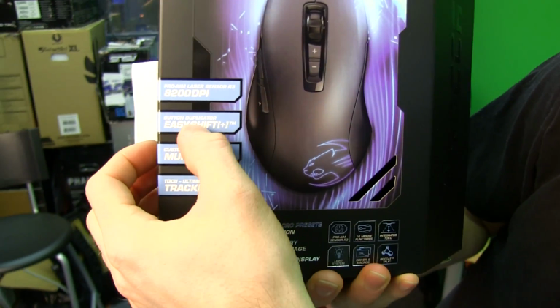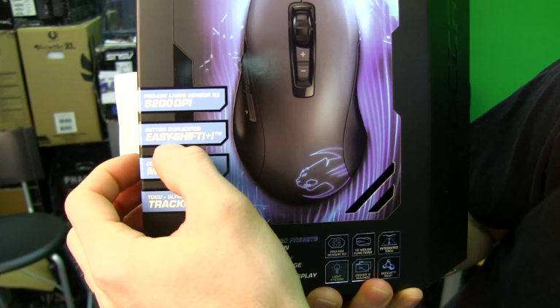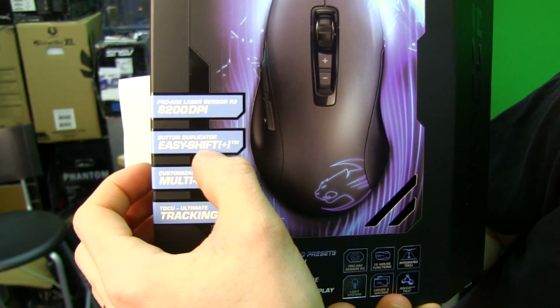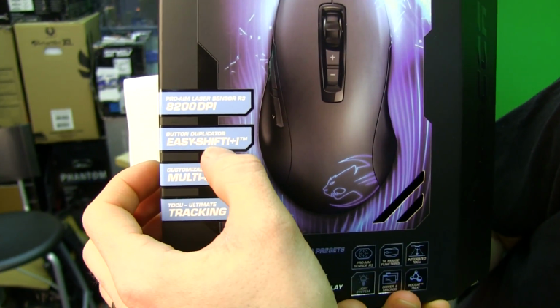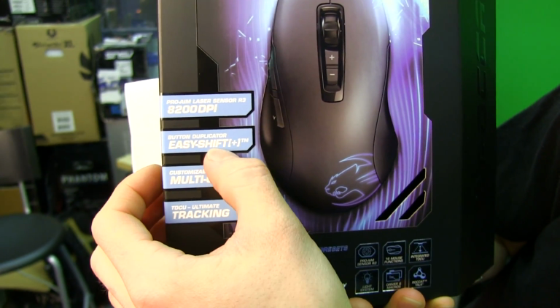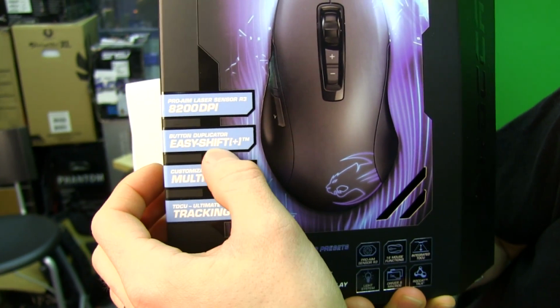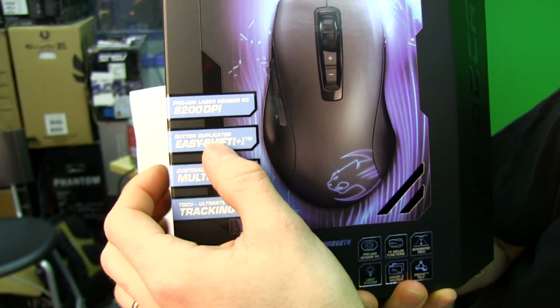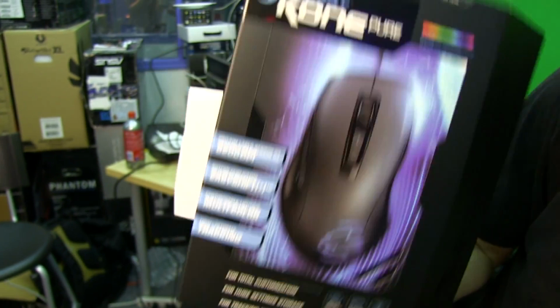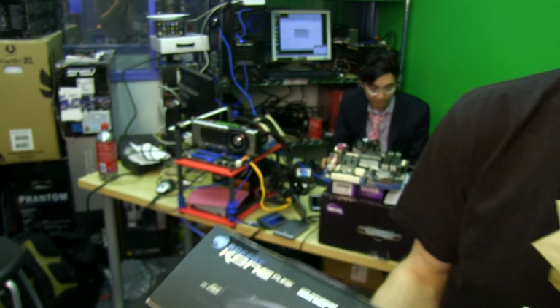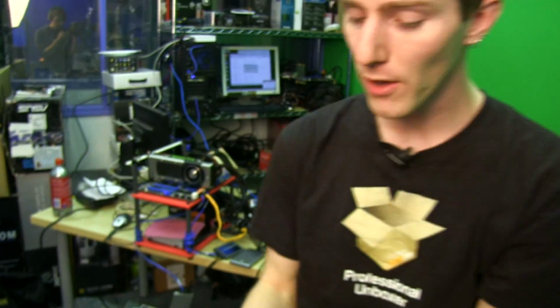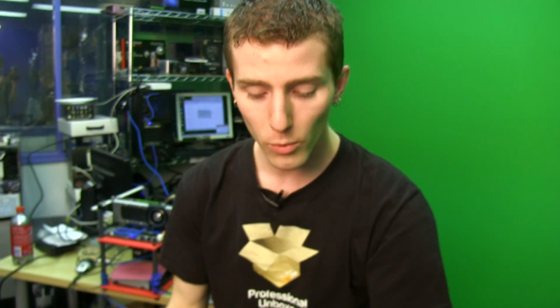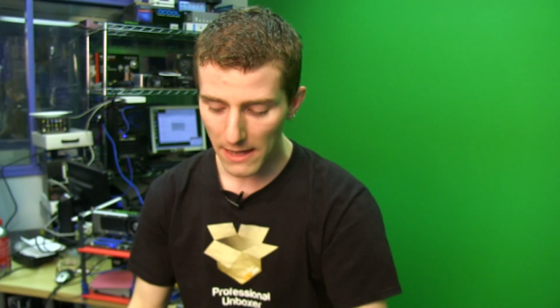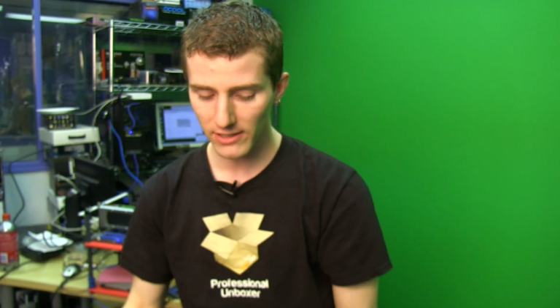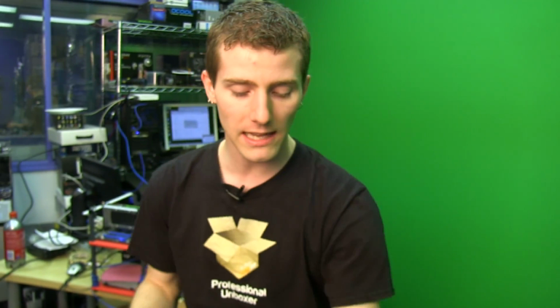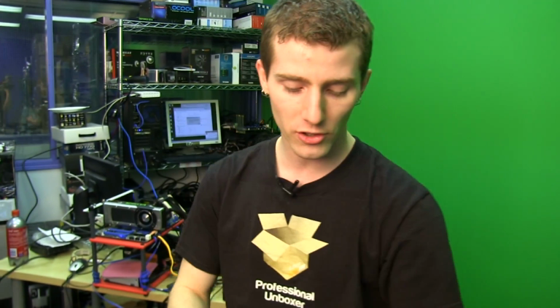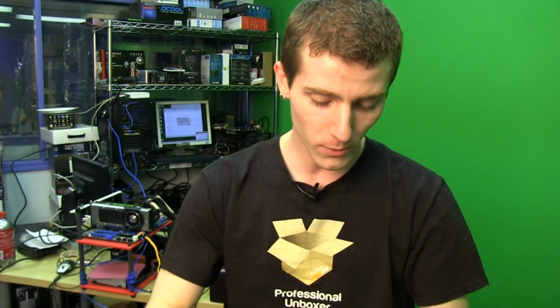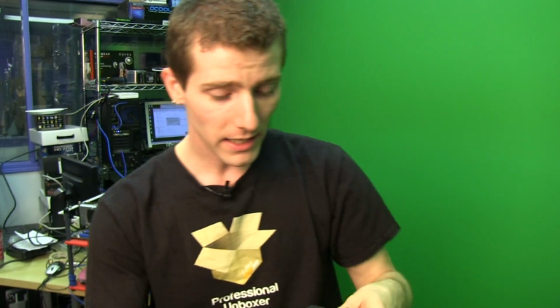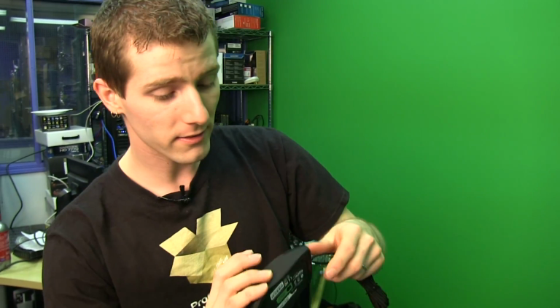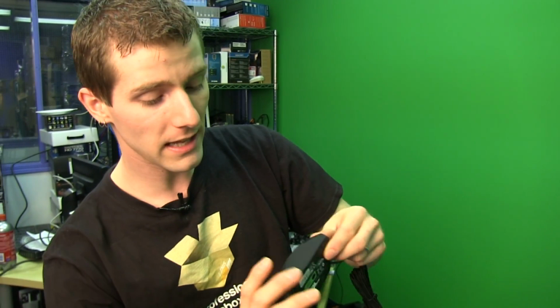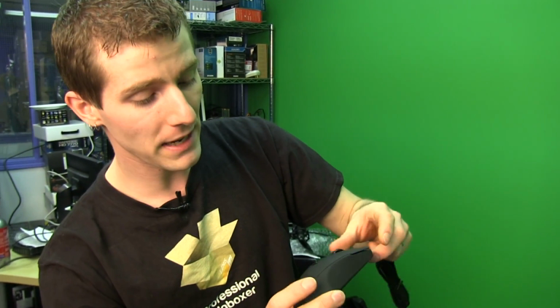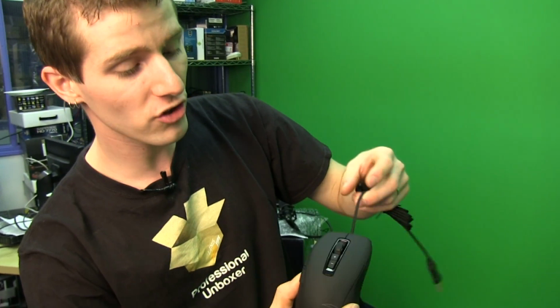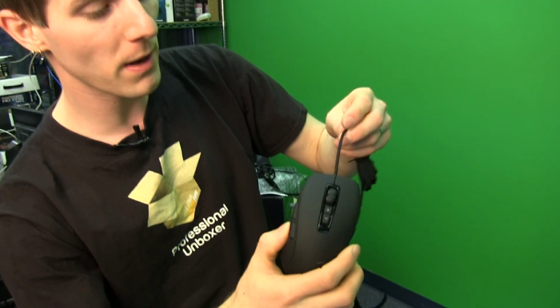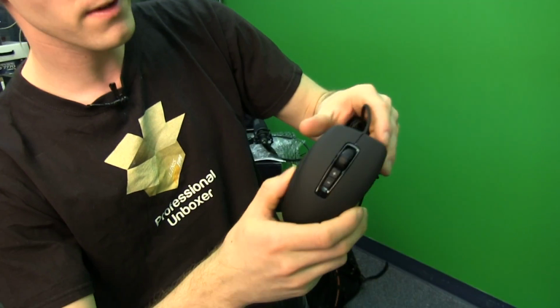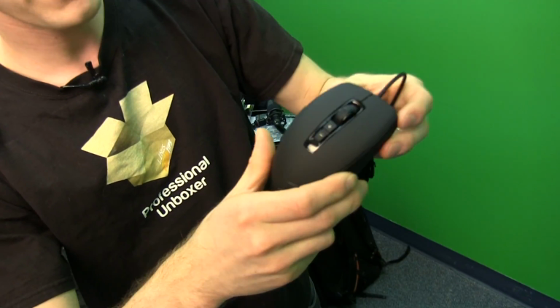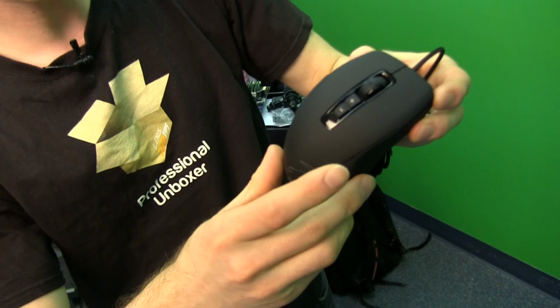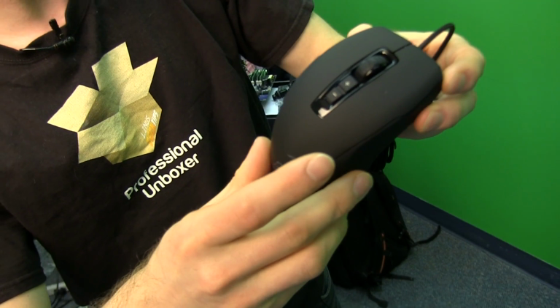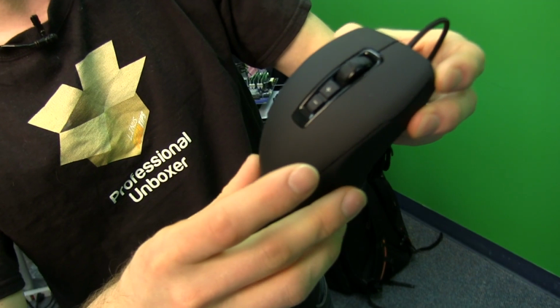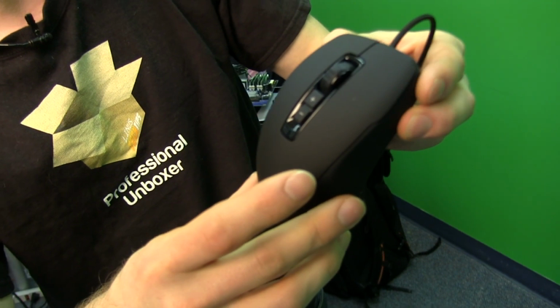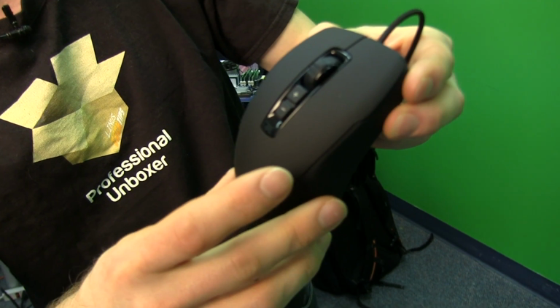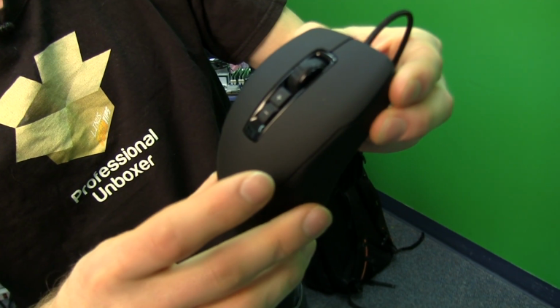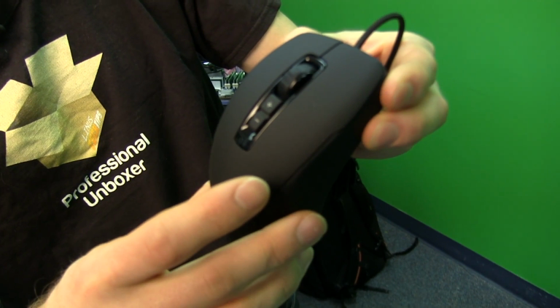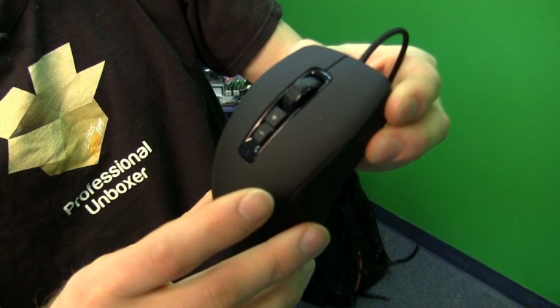Button duplicator — Easy Shift Plus. We'll show you this on the mouse itself. What that basically allows you to do is set up a shift button that enables different functionality of the other buttons.